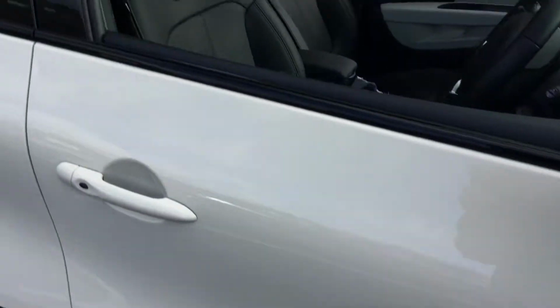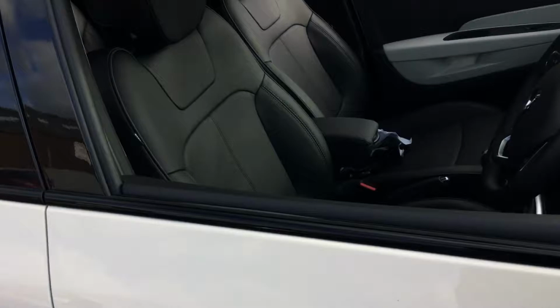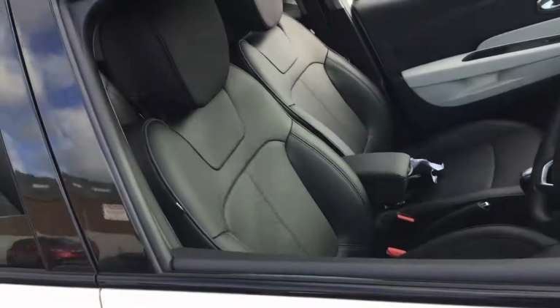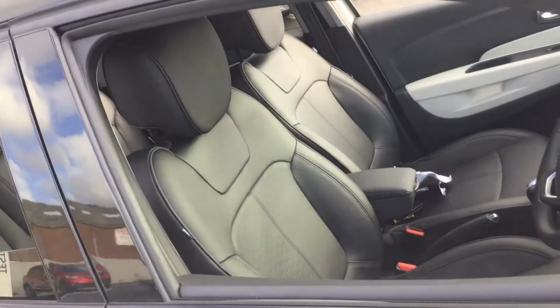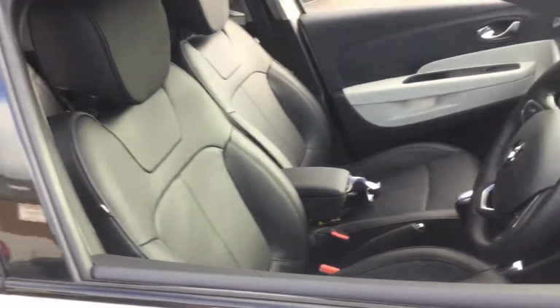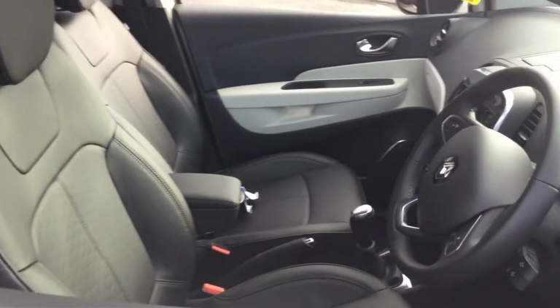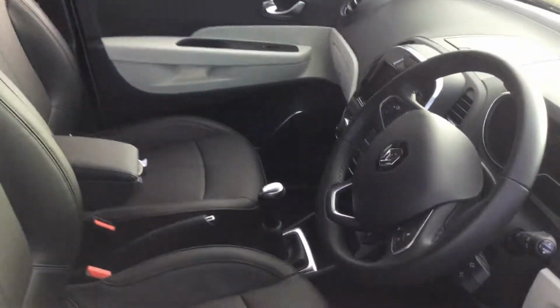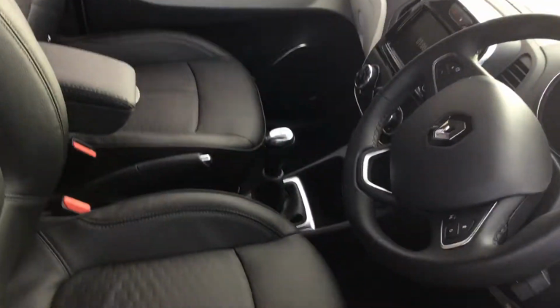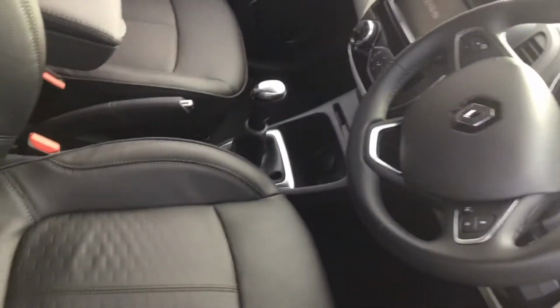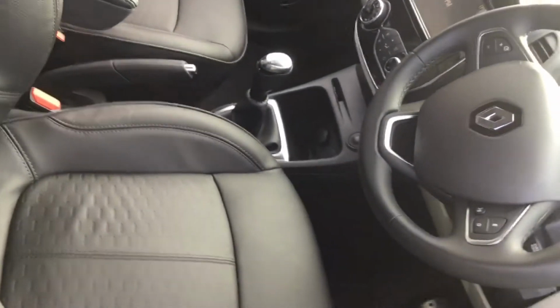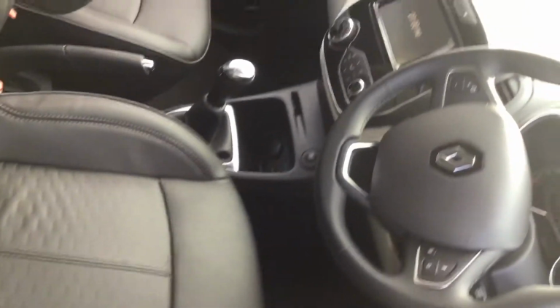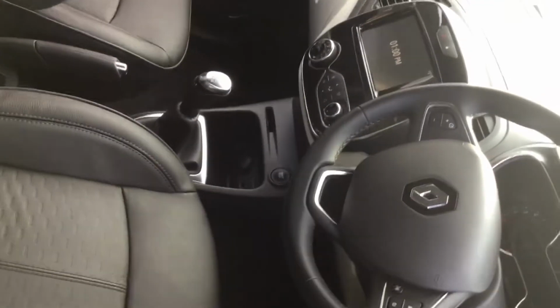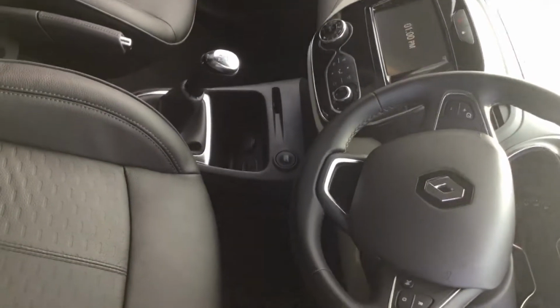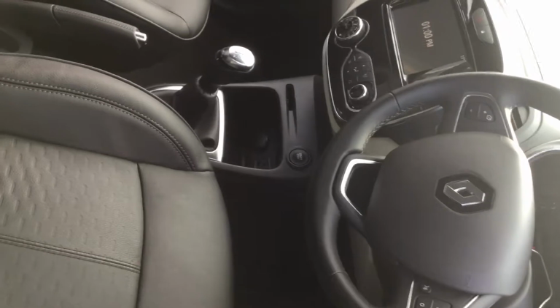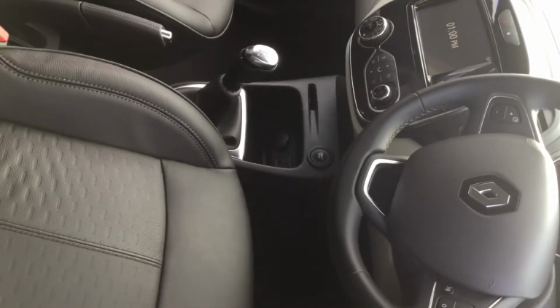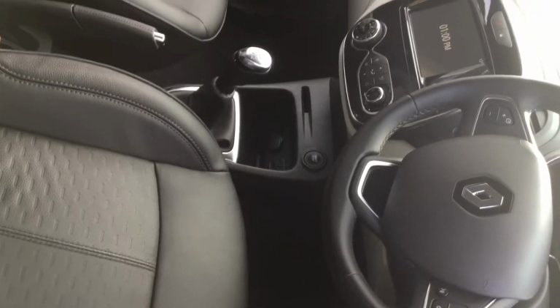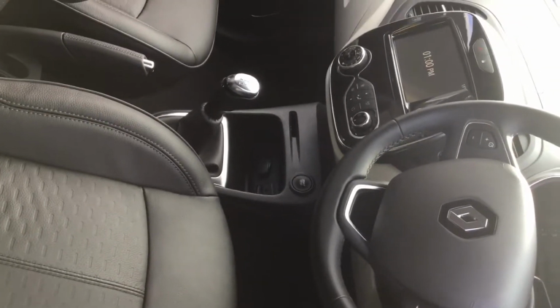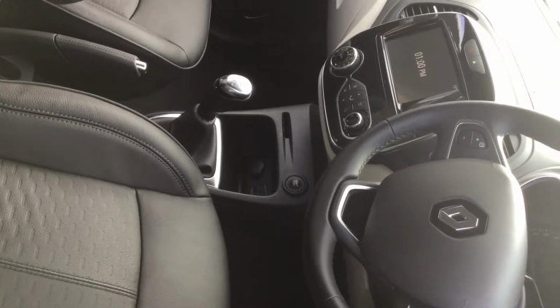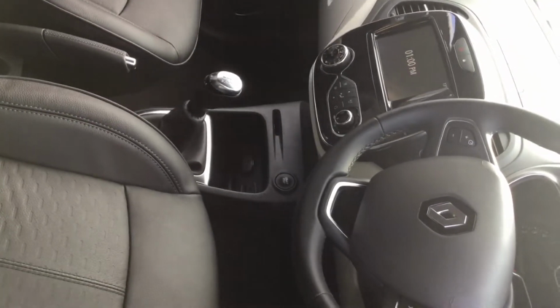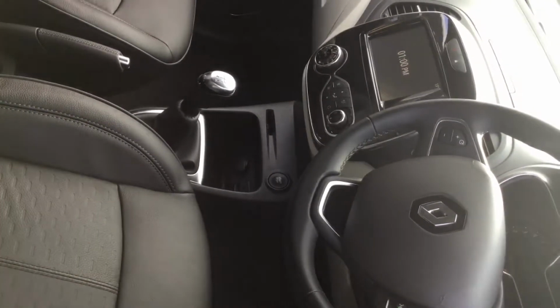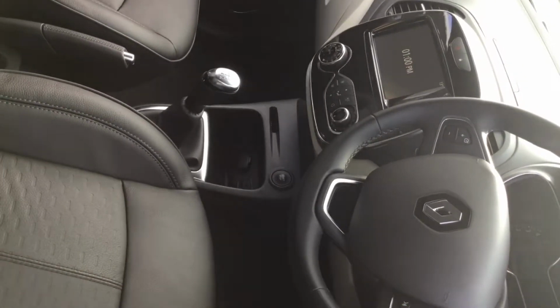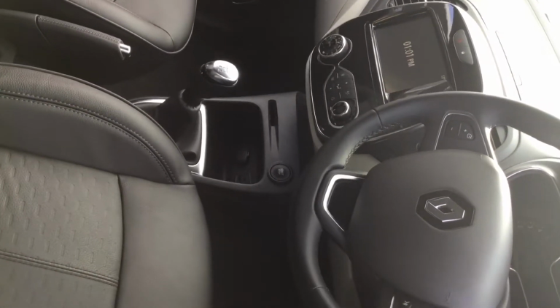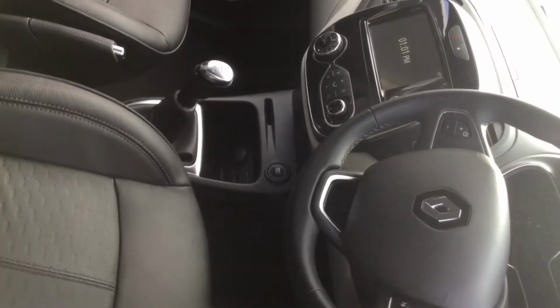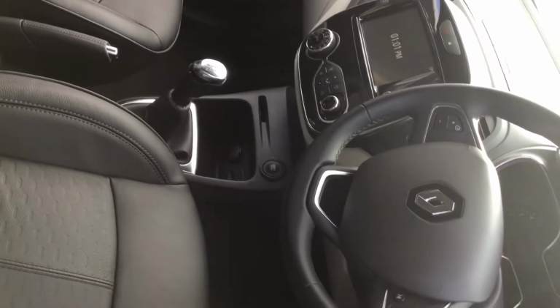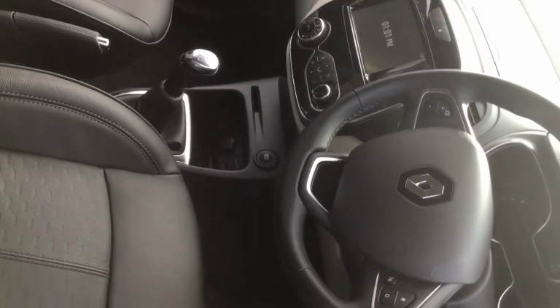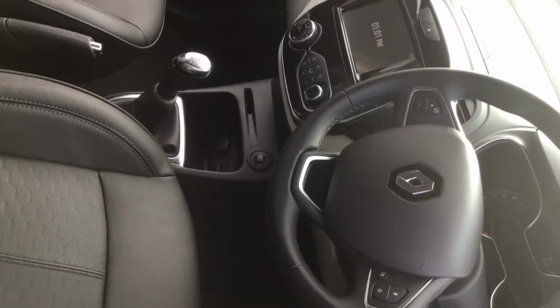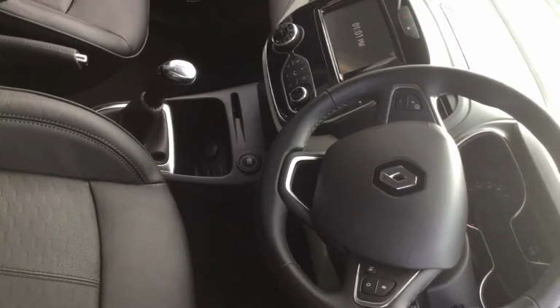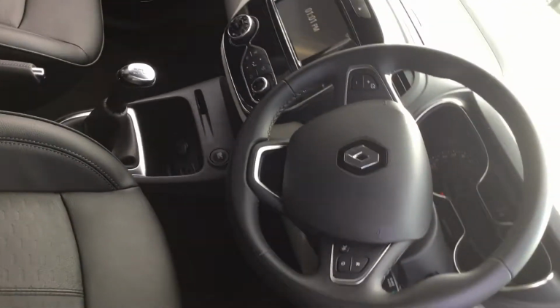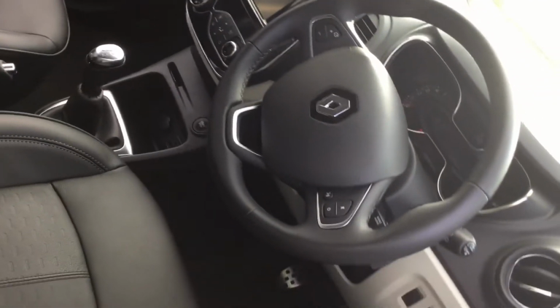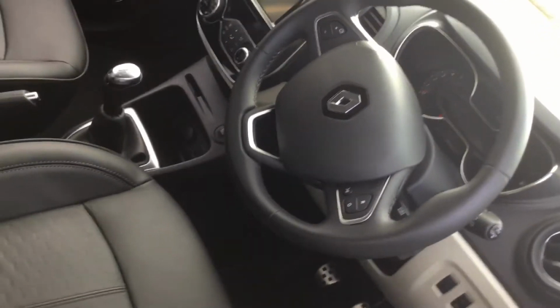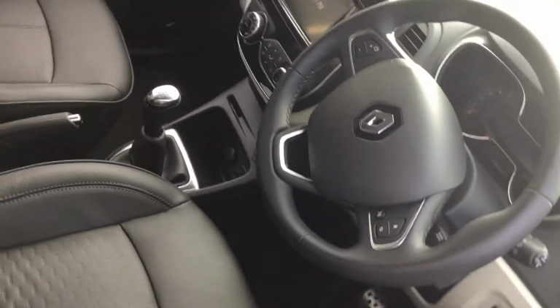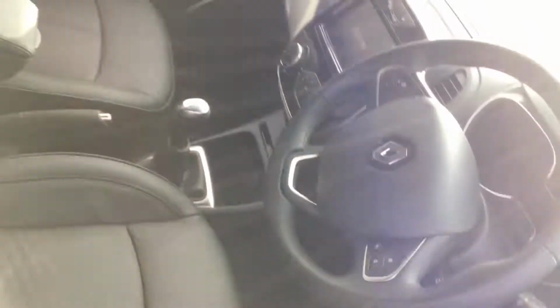Inside is full leather interior. The luxuries that come with this car are the 7-inch screen with a built-in sat nav, air conditioning, and cruise control.